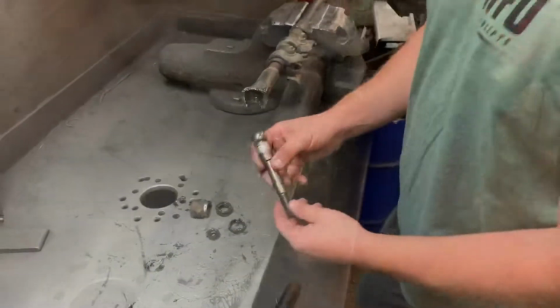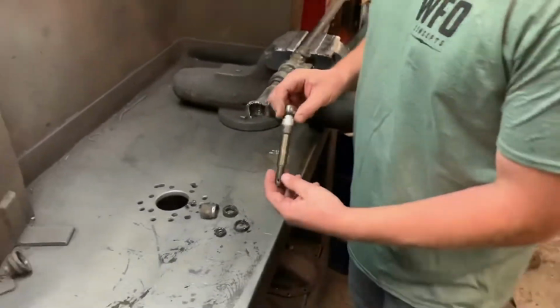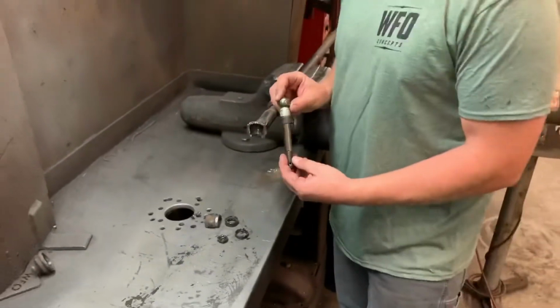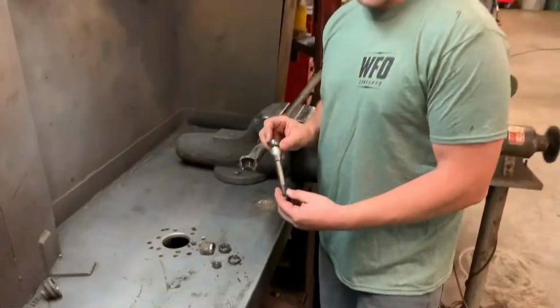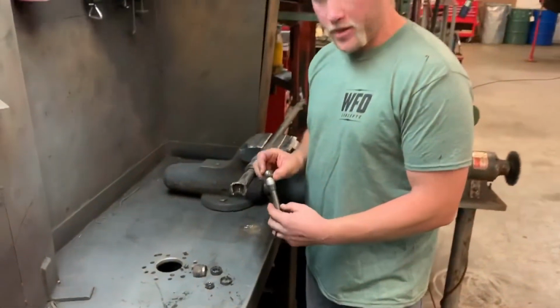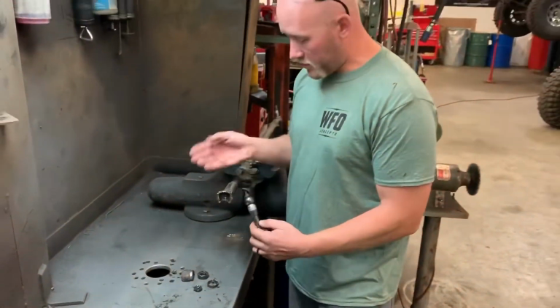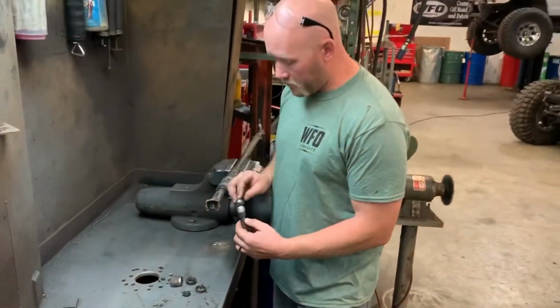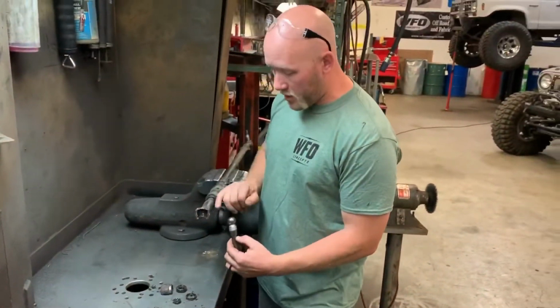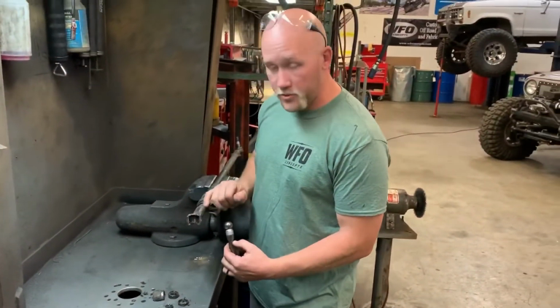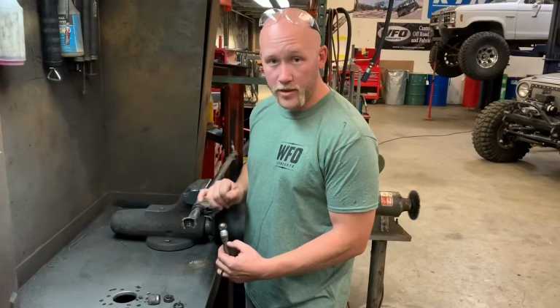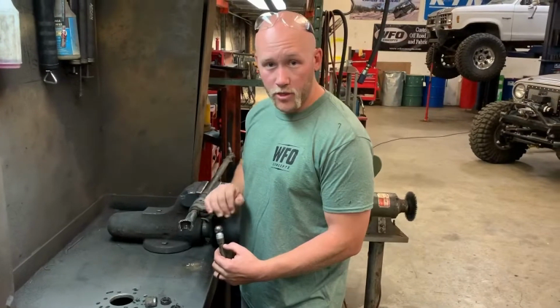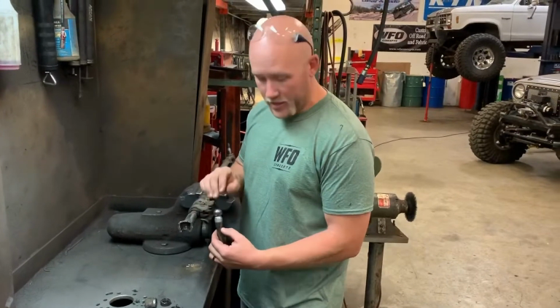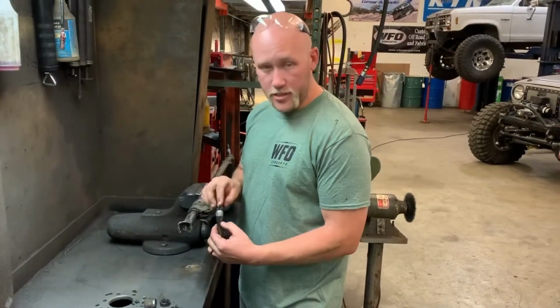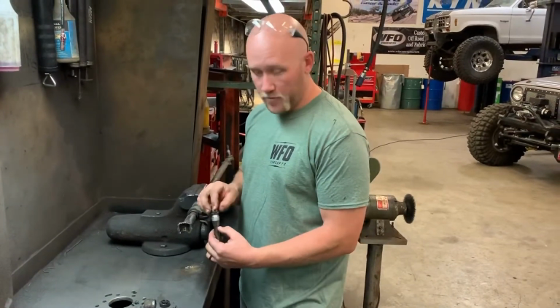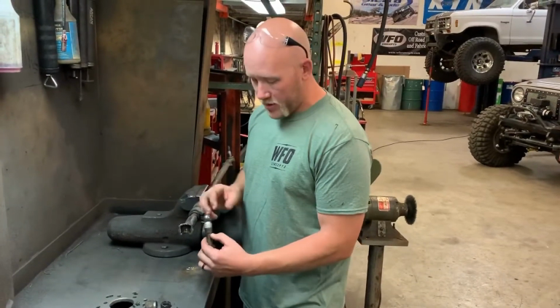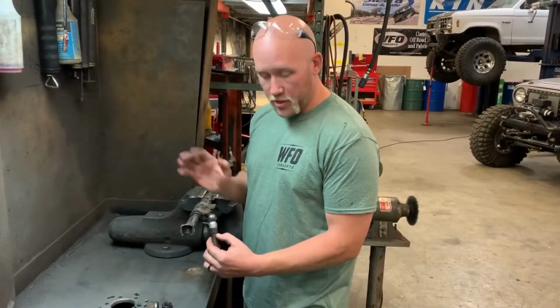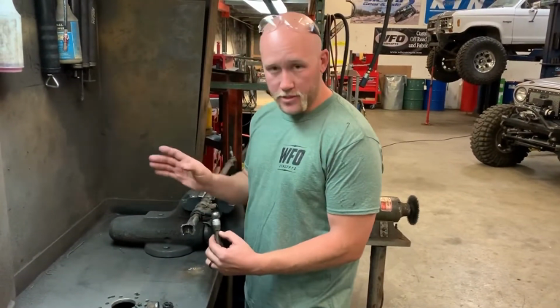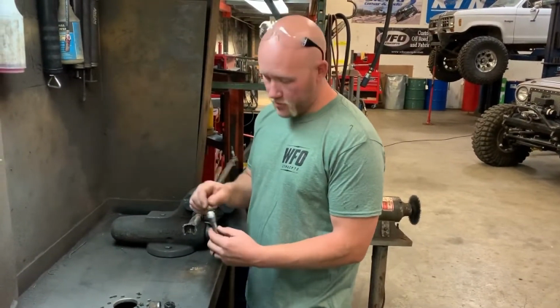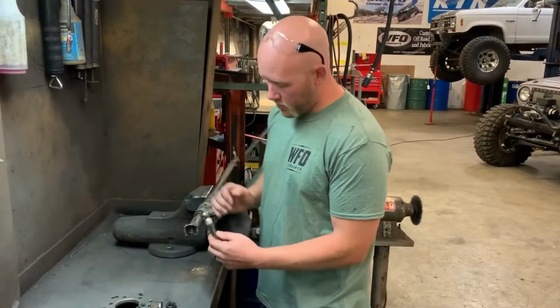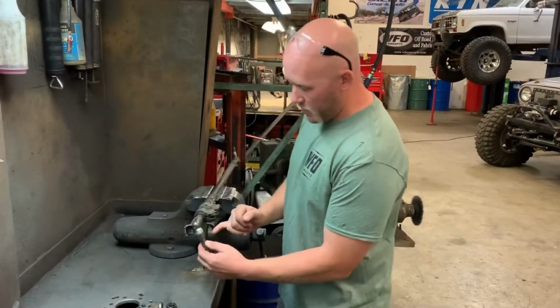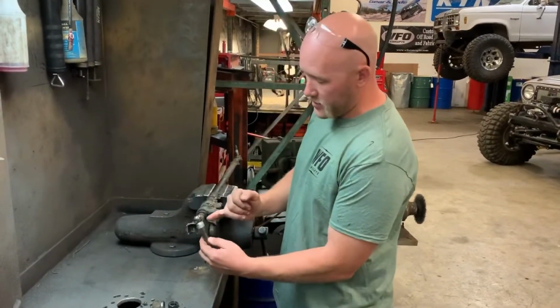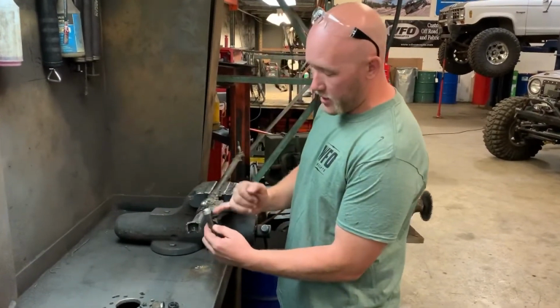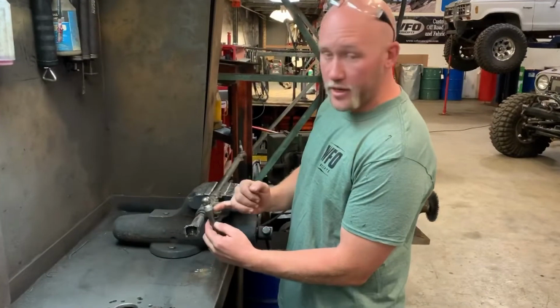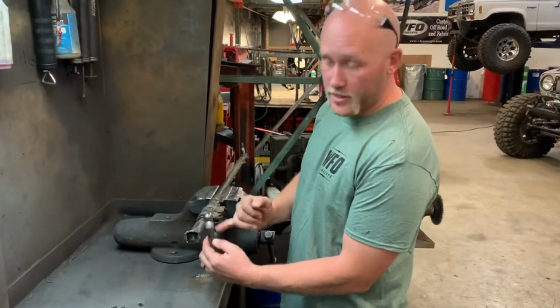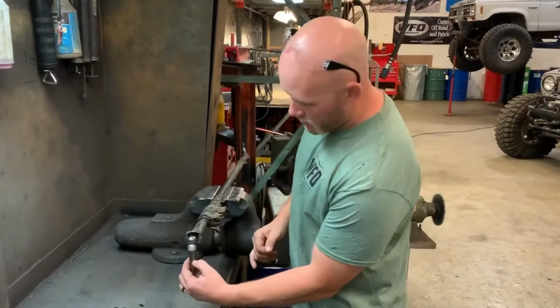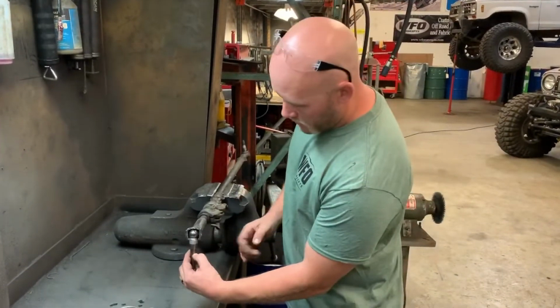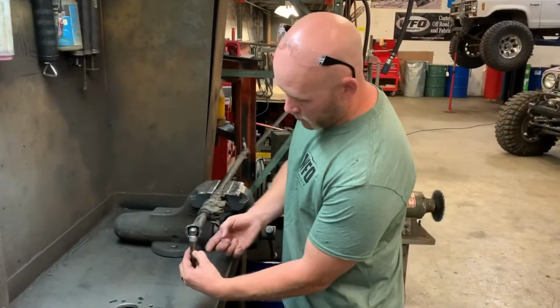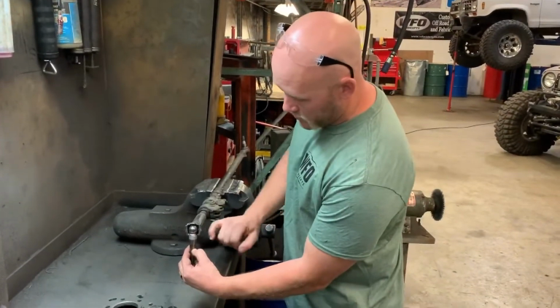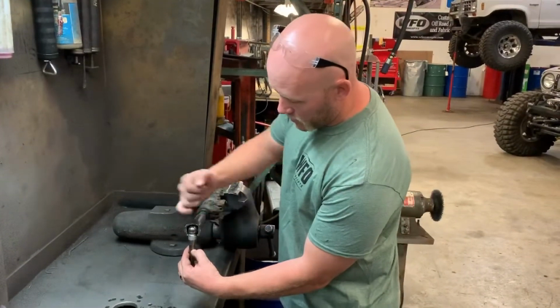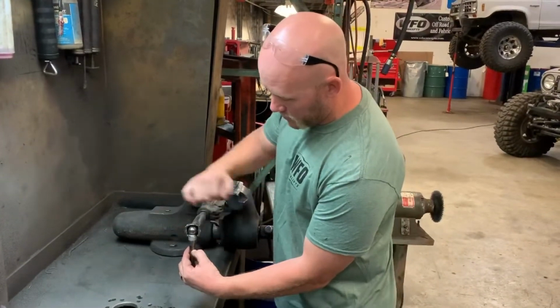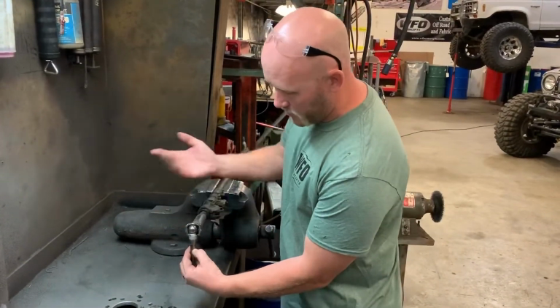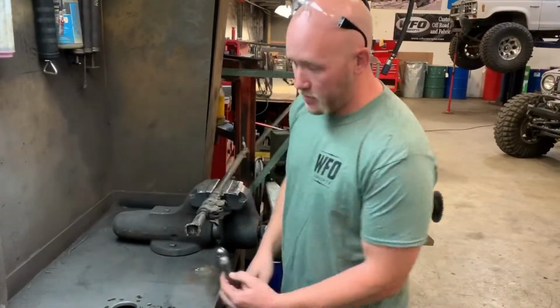Here's the pin out of the drag link end that we just cut out. When you're cutting through this drag link end, don't worry about nicking the top ball — it's exposed, it doesn't matter. The part you're going to worry about is the tapered shank in the center that rests below it, so you can cut through the top and not worry about it.